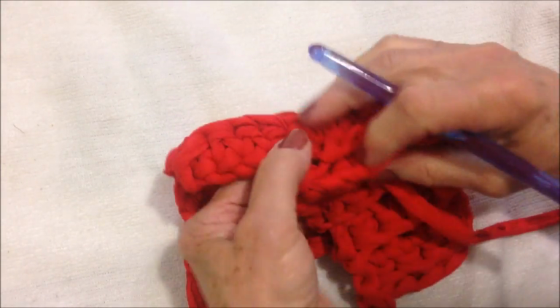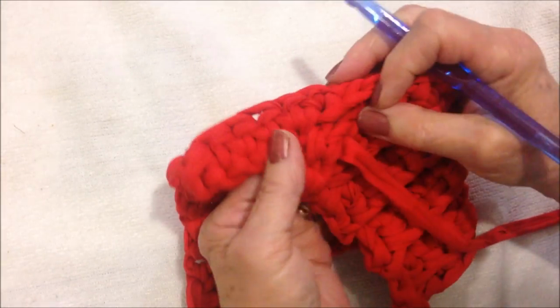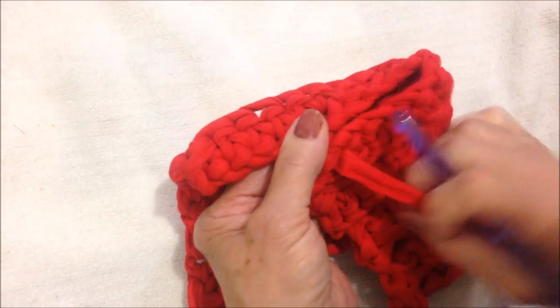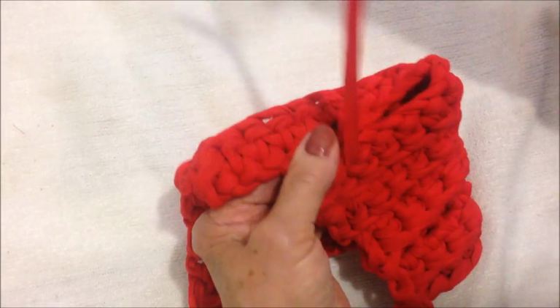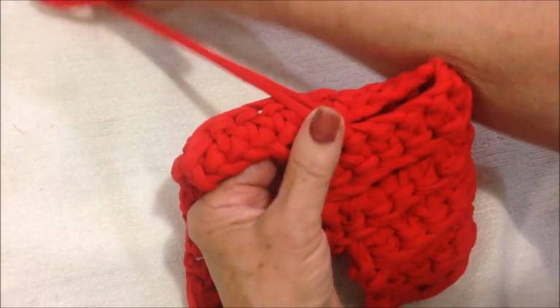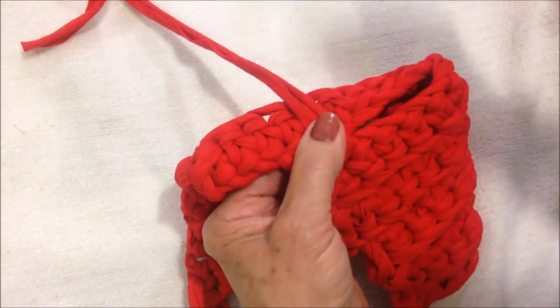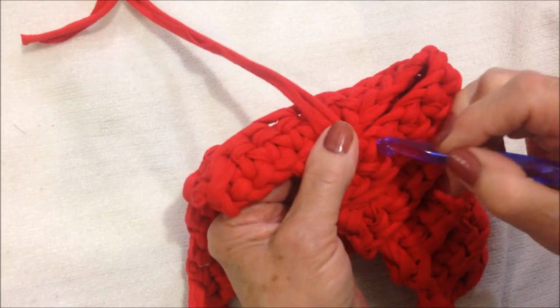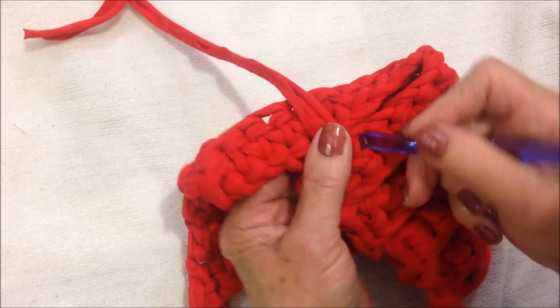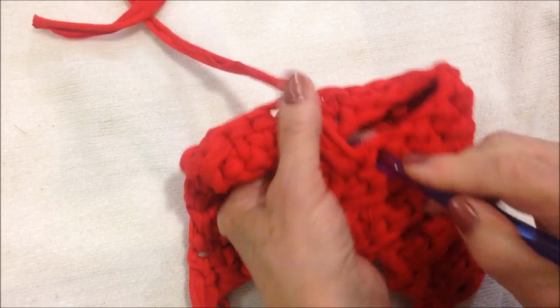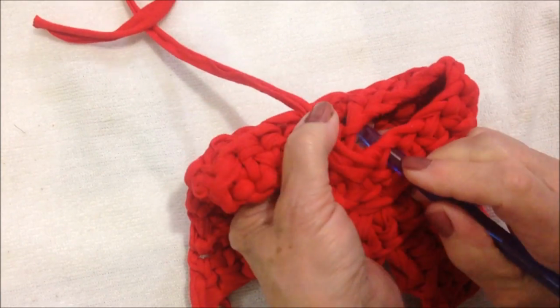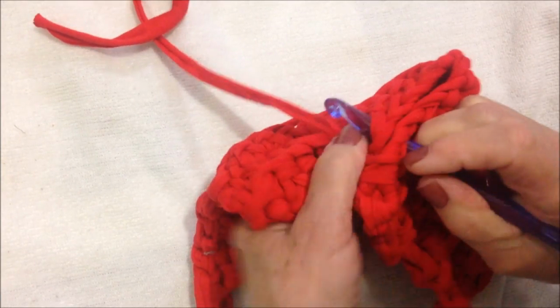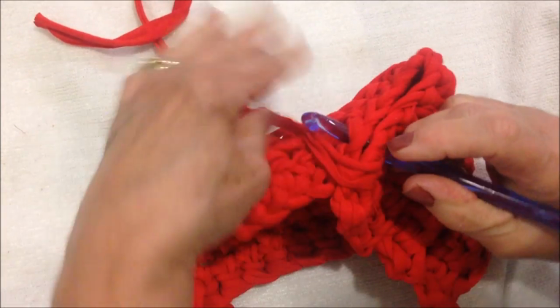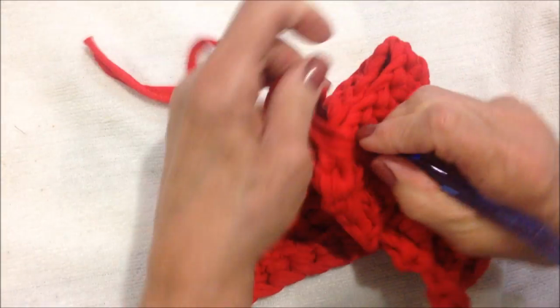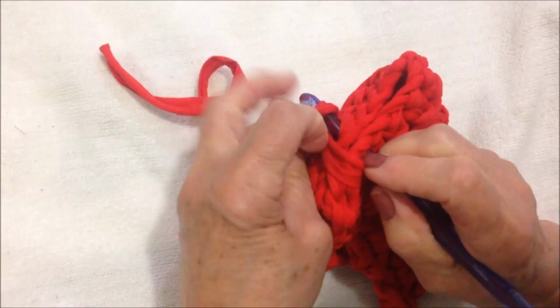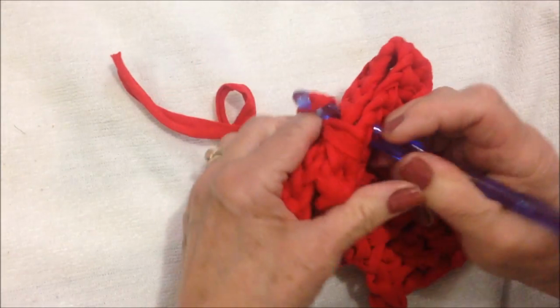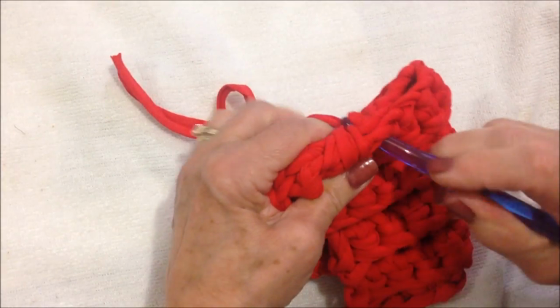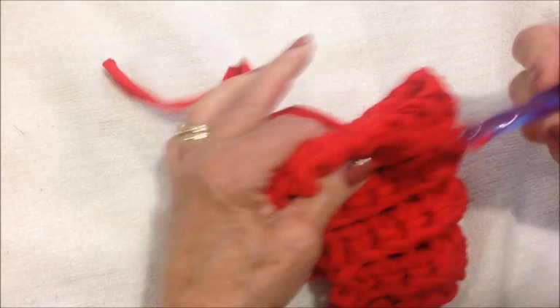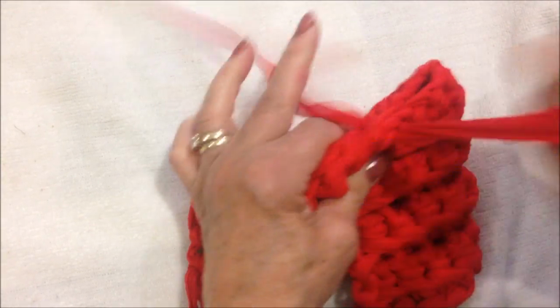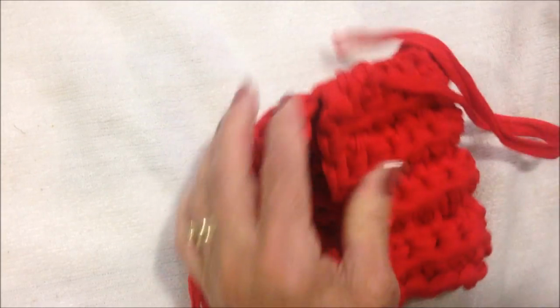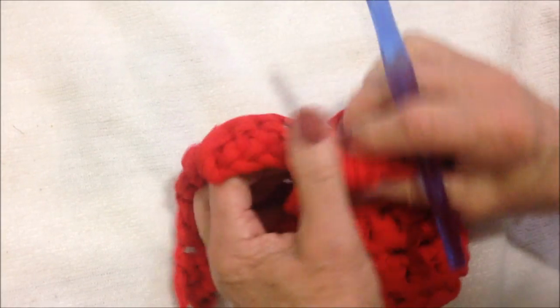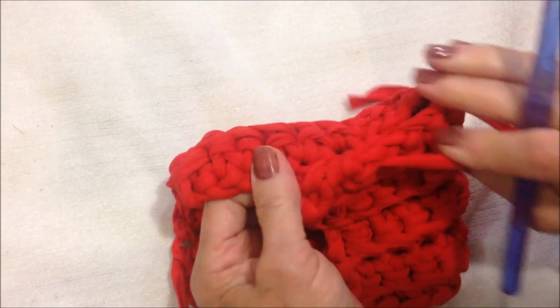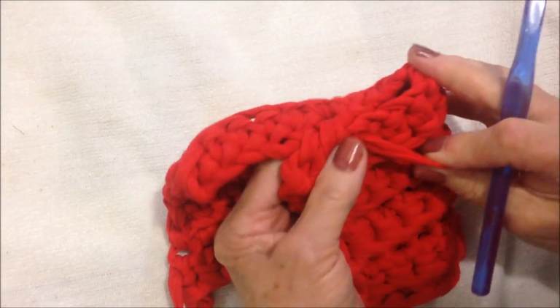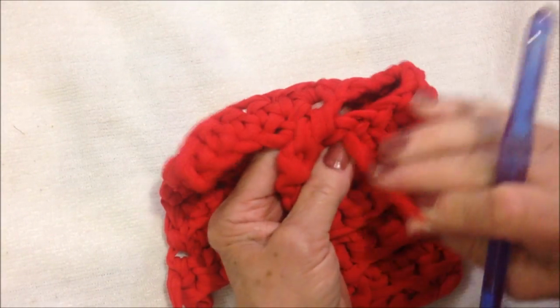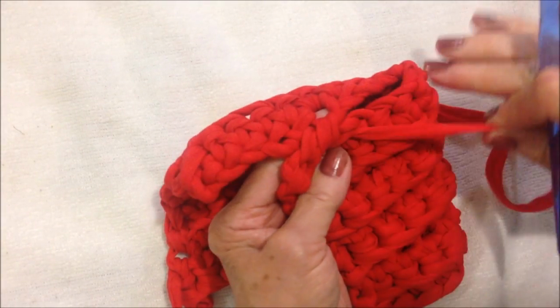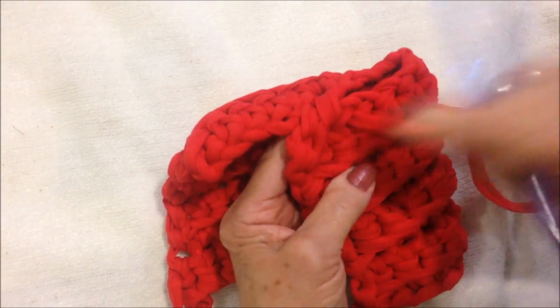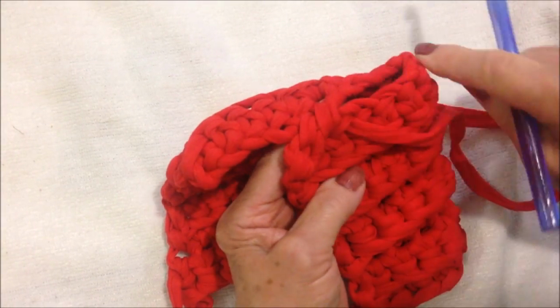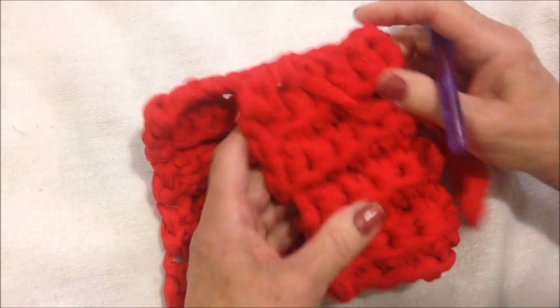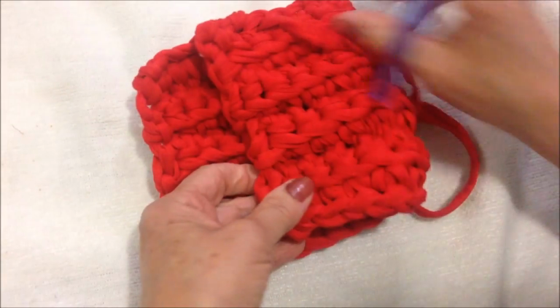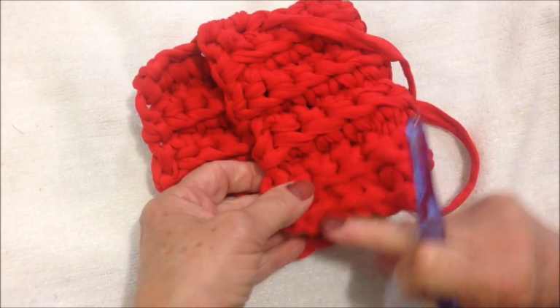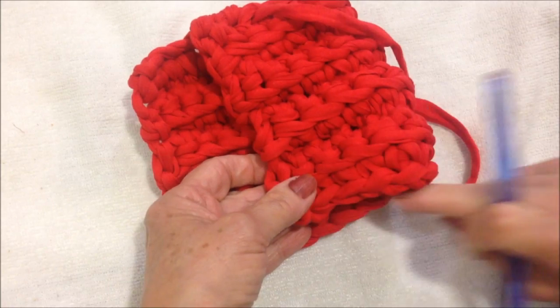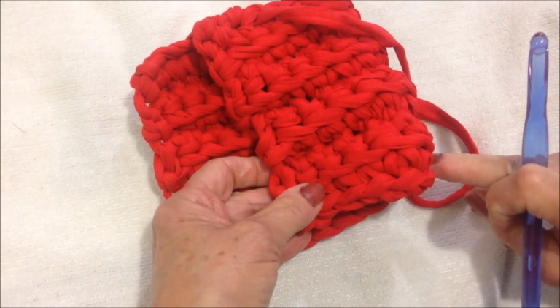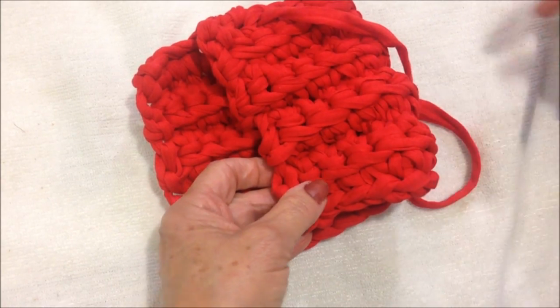You do that all the way down the side — slip stitch to close it up all the way down the side, and this side as well.